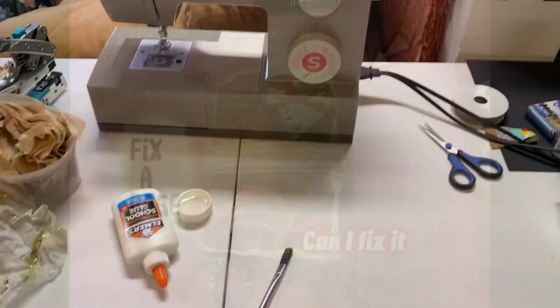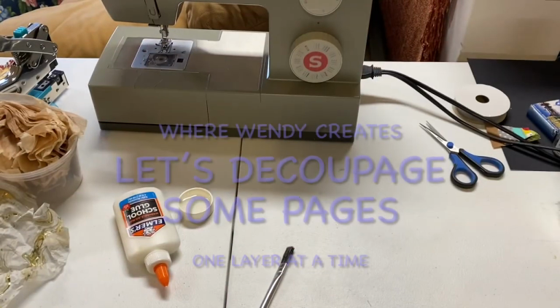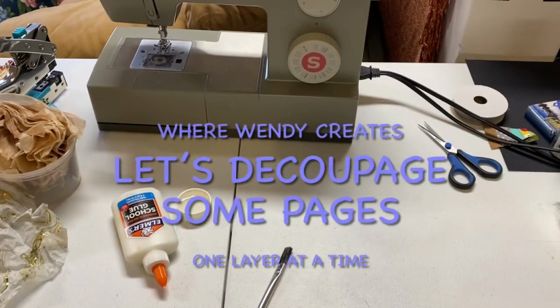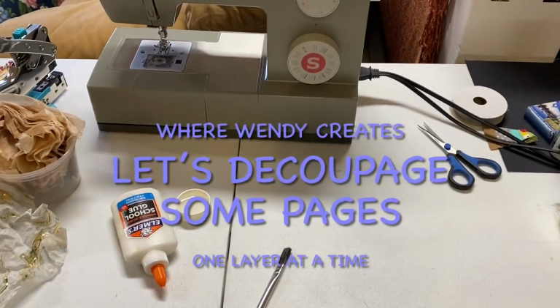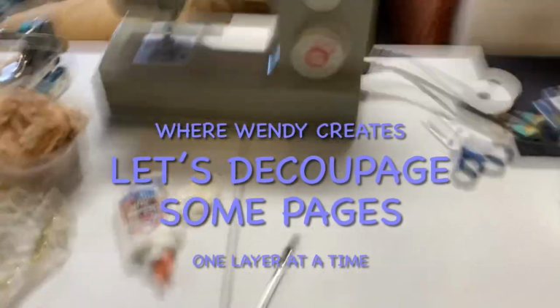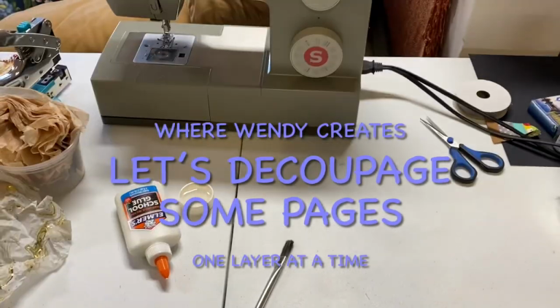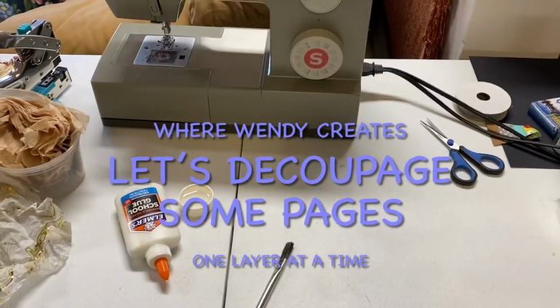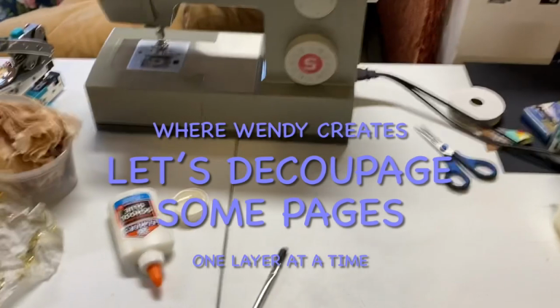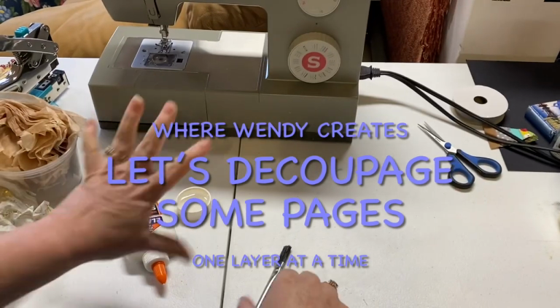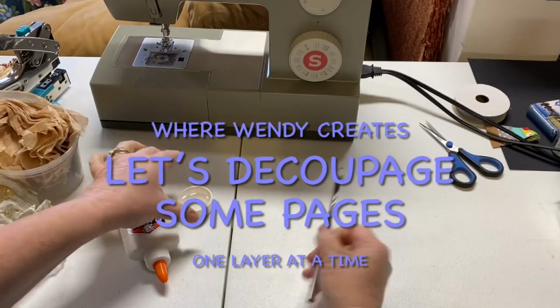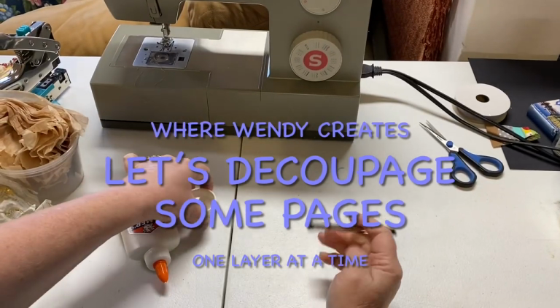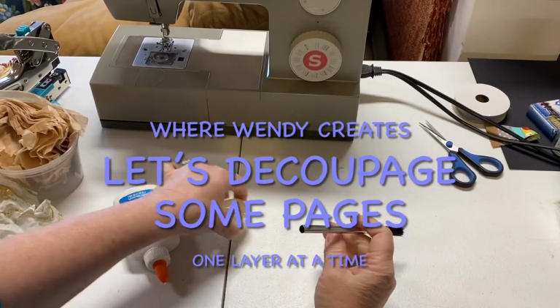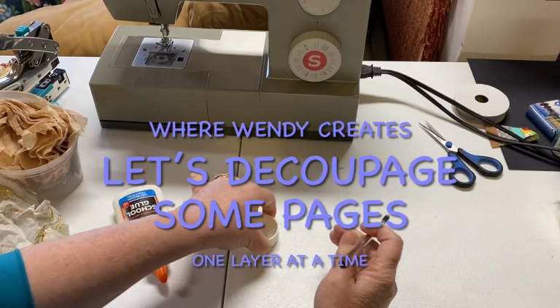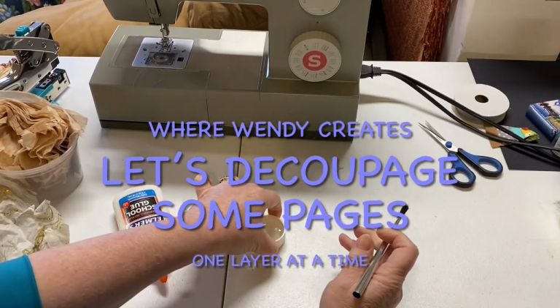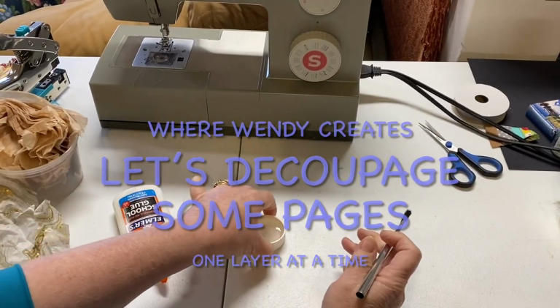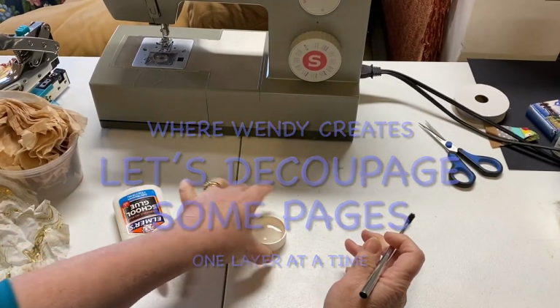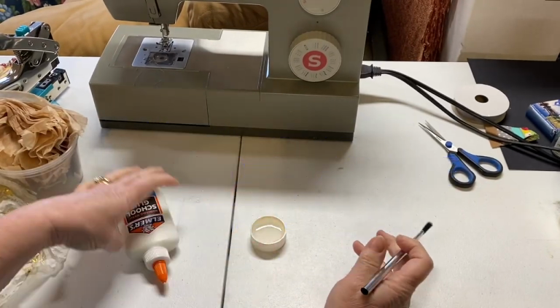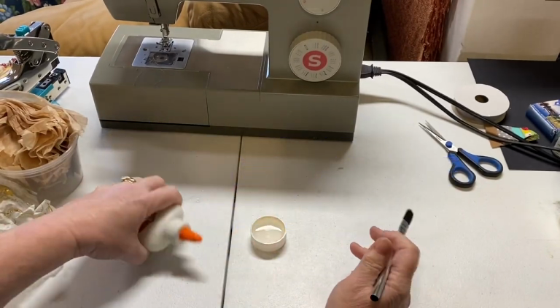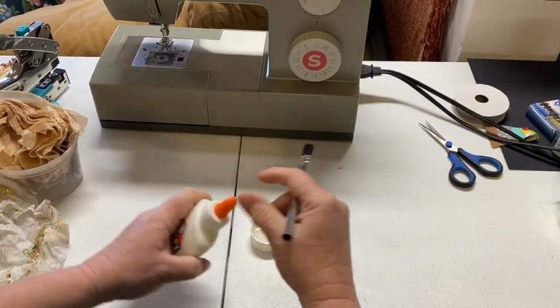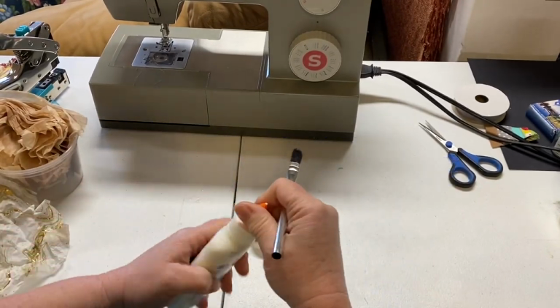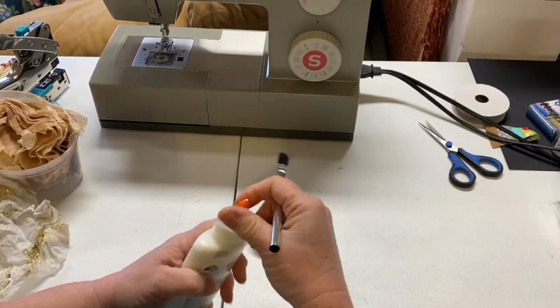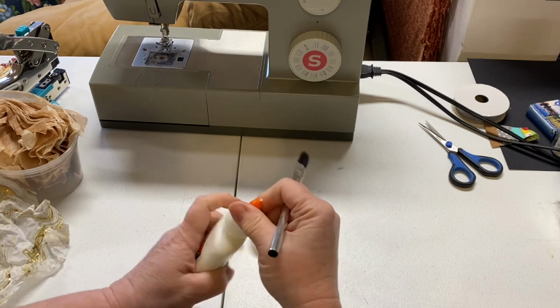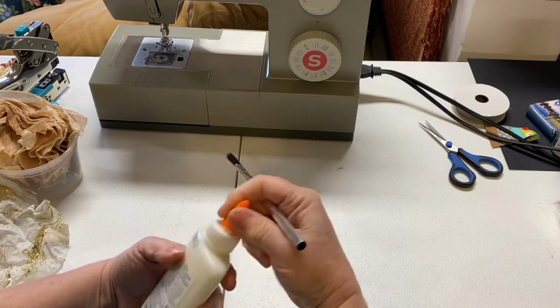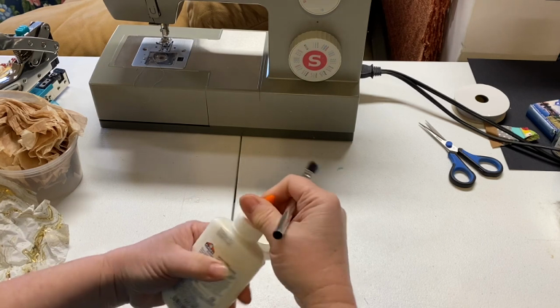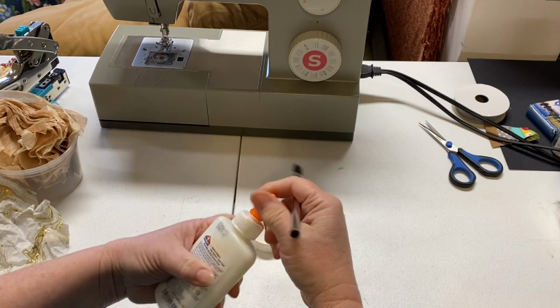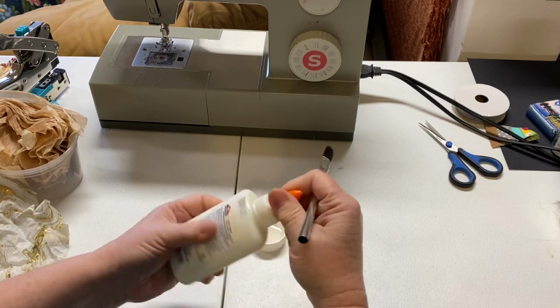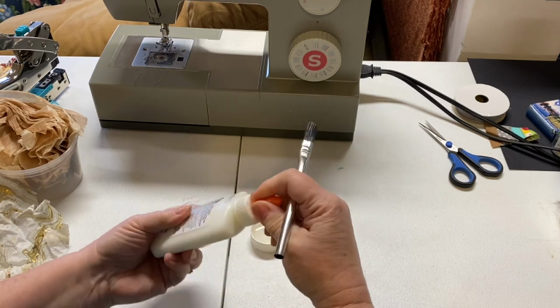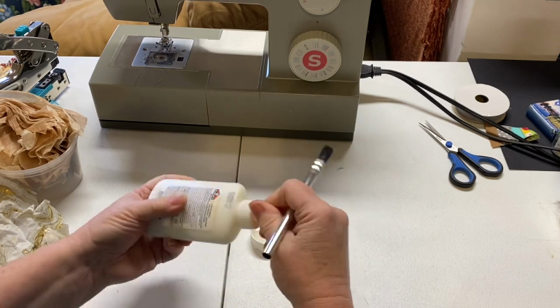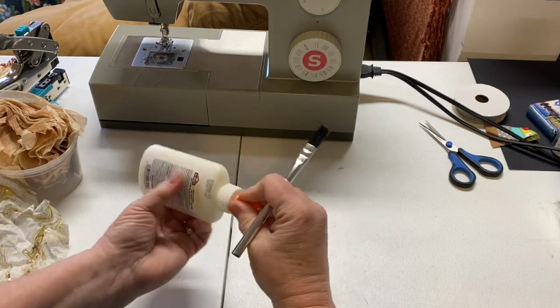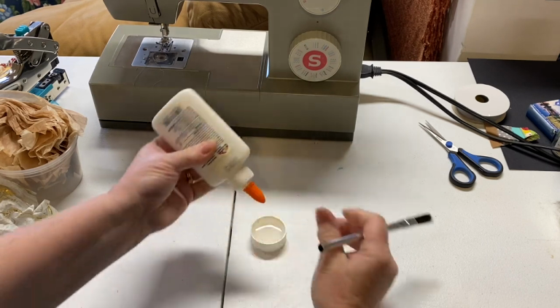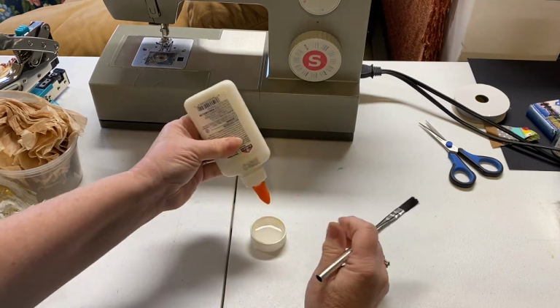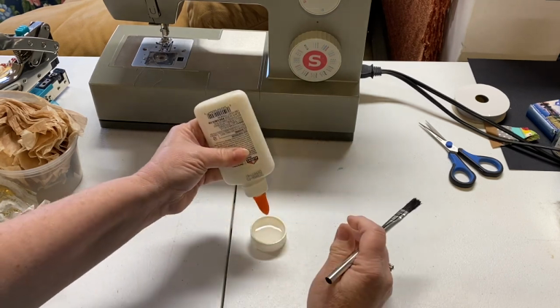Good morning. I am so excited to share another project today. I have been wanting to do this for quite some time. Welcome to Where Wendy Travels, Where Wendy Creates.